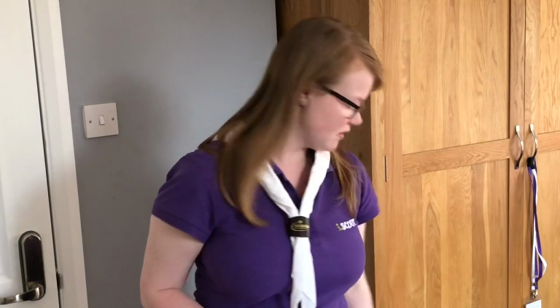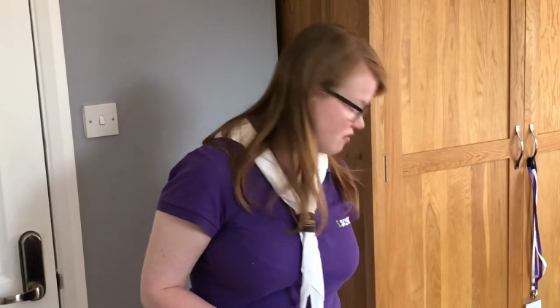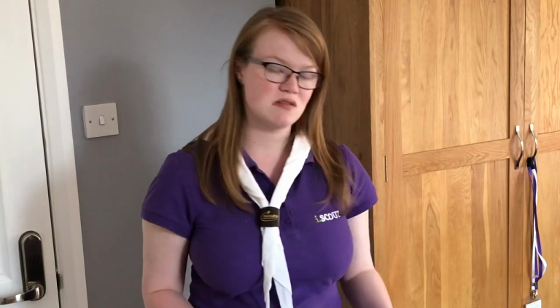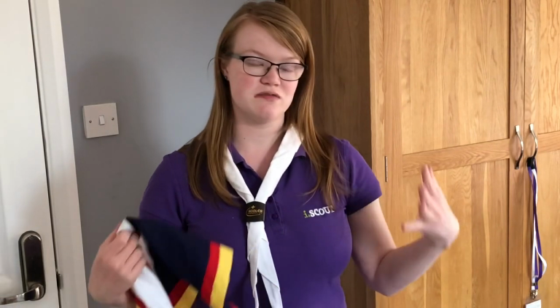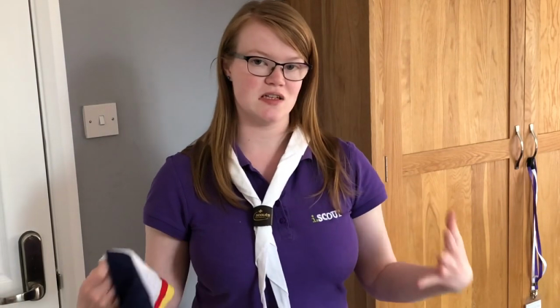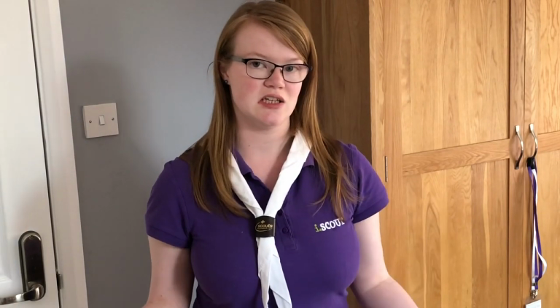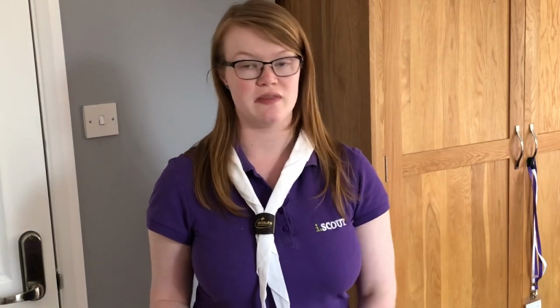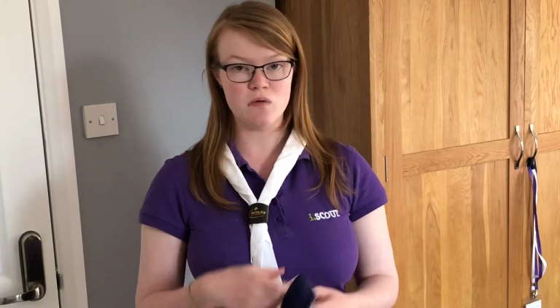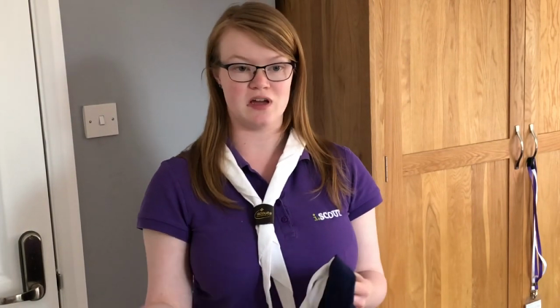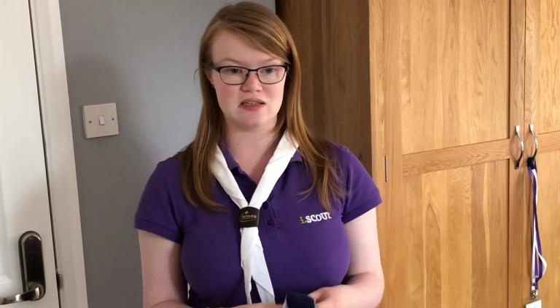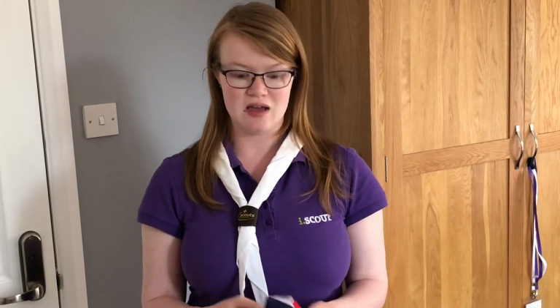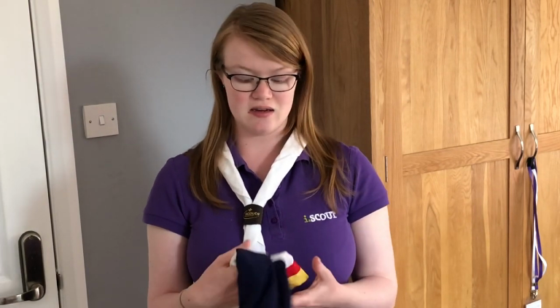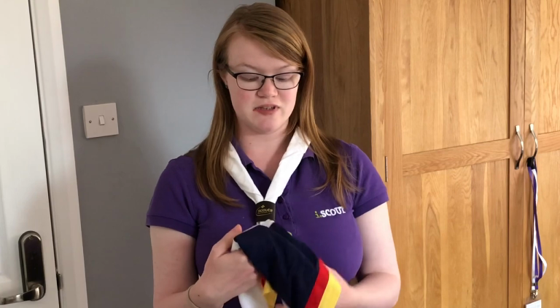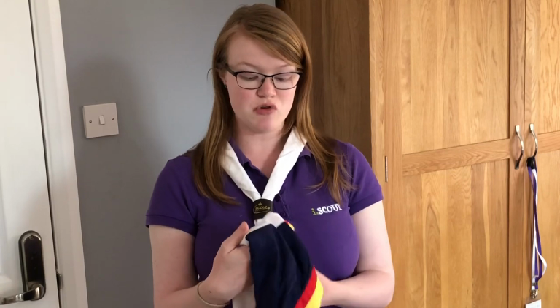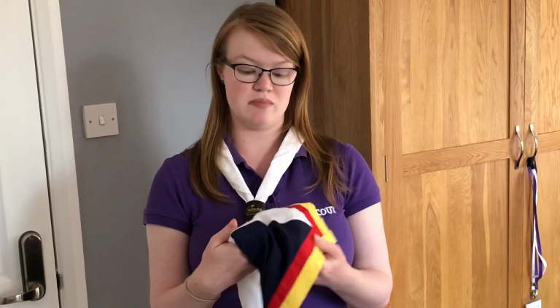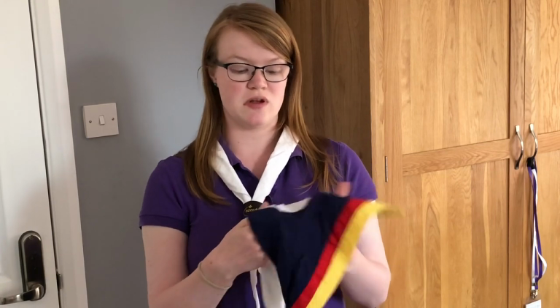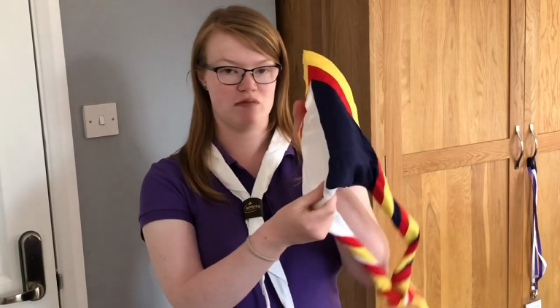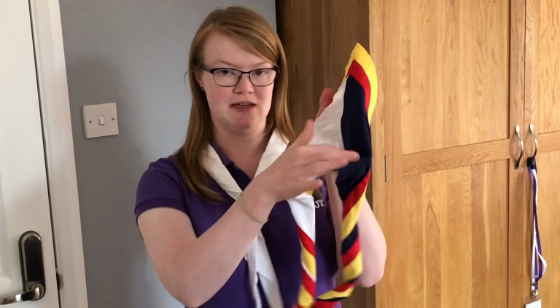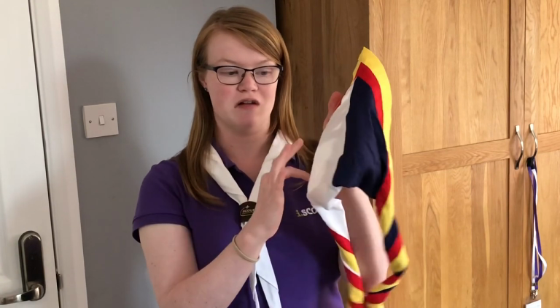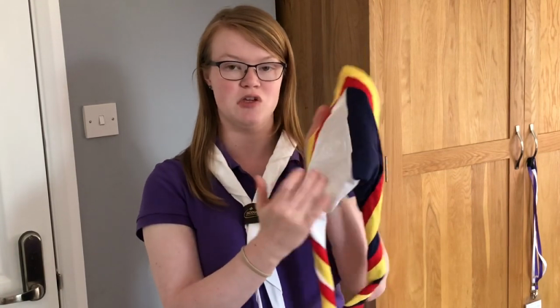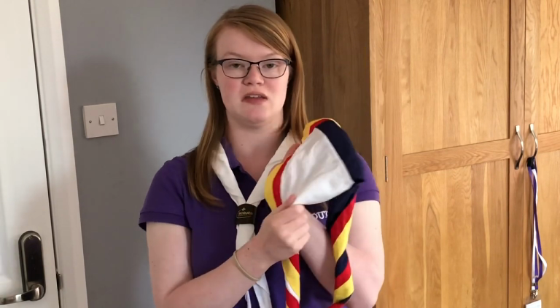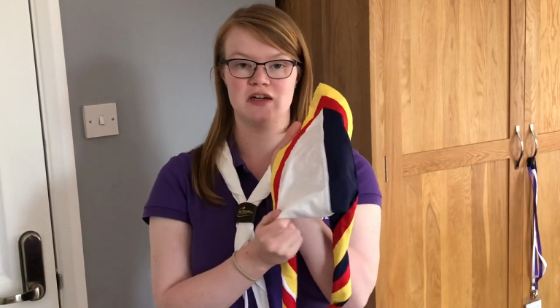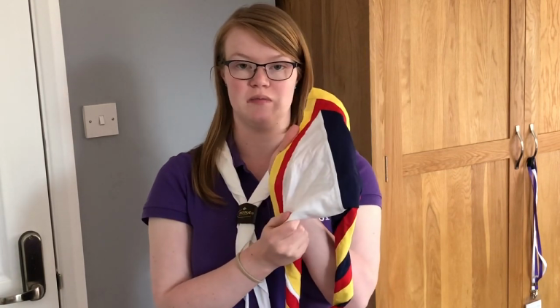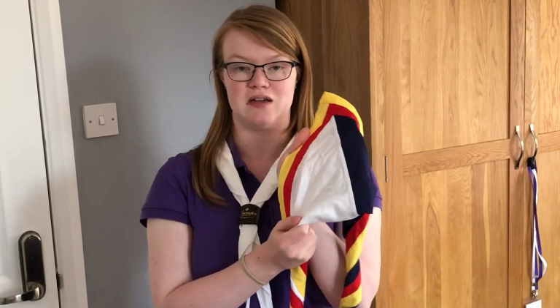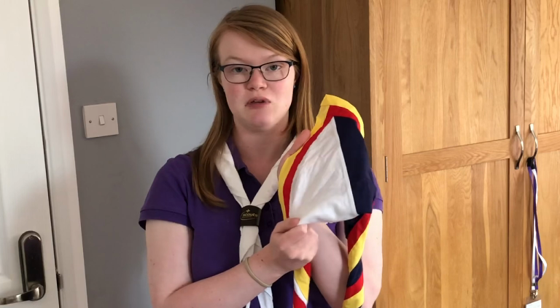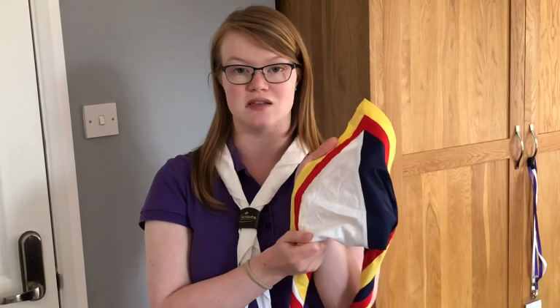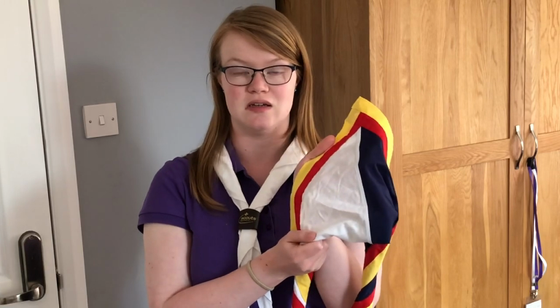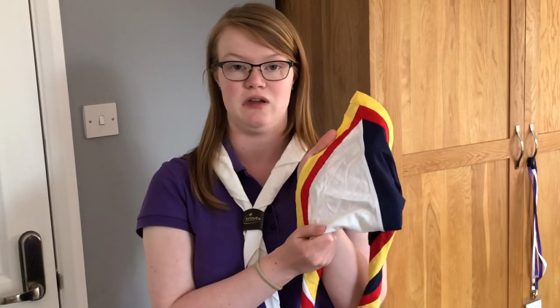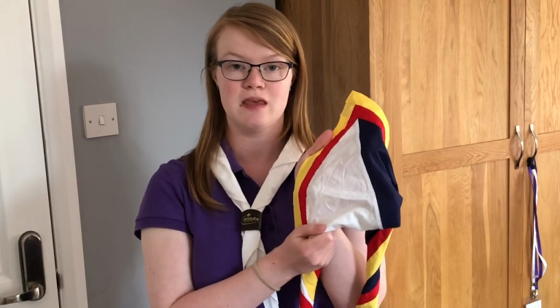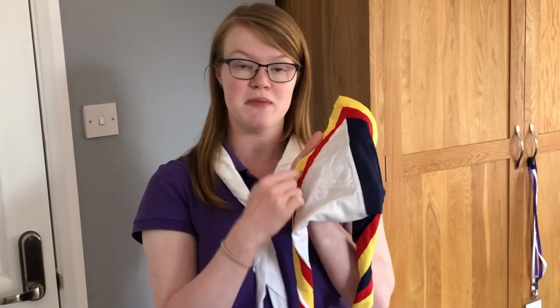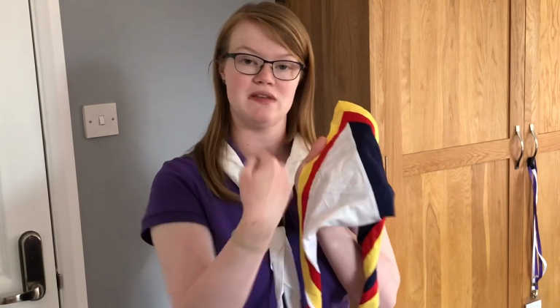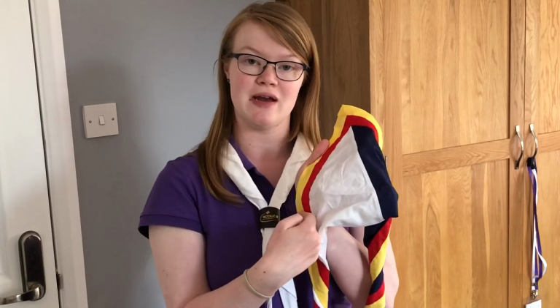So those are the different kinds of neckerchiefs you get — they come in all different colours. For some groups, the ones that have them split in half, you might find a group that has the same colours as you, but they might be the opposite way round.